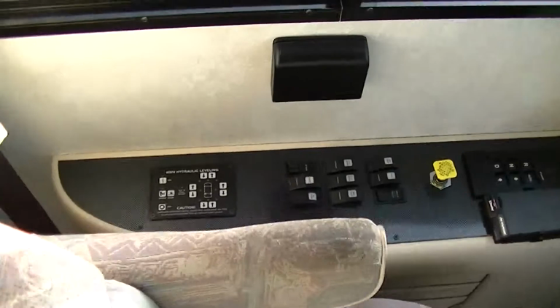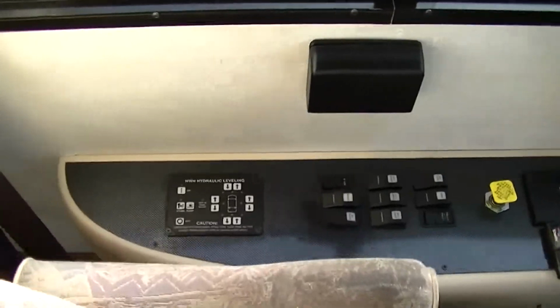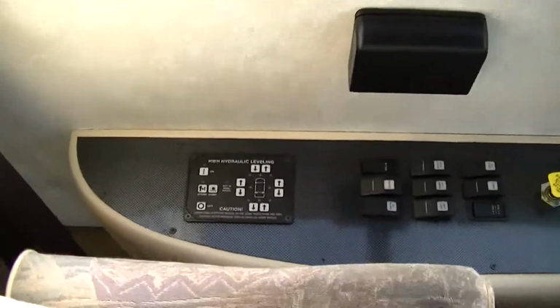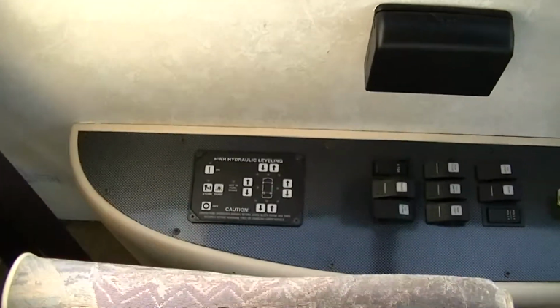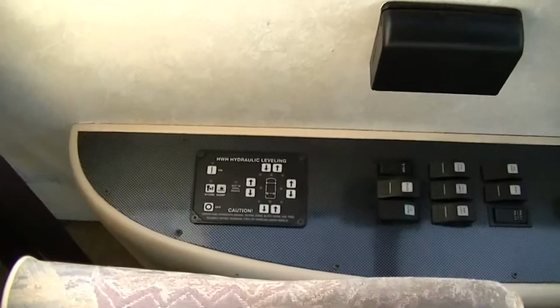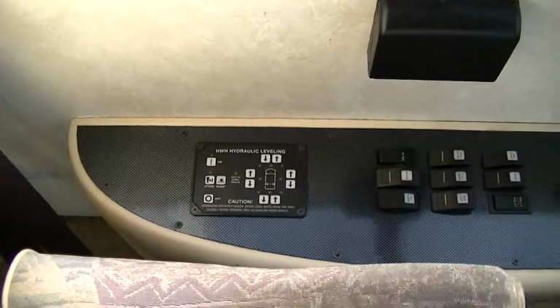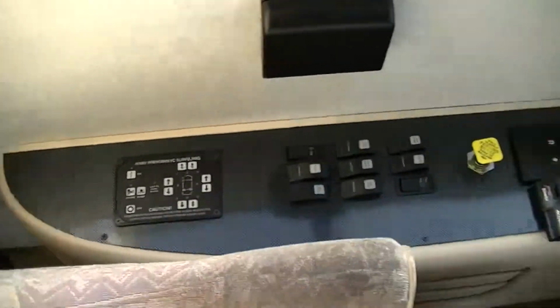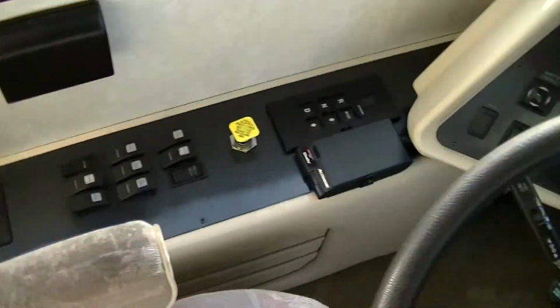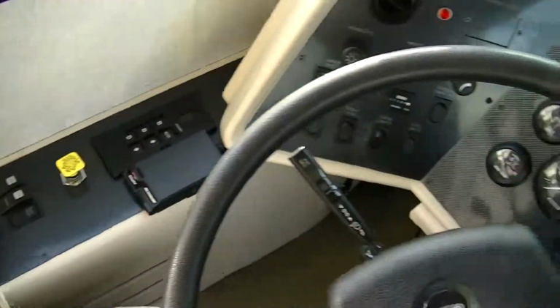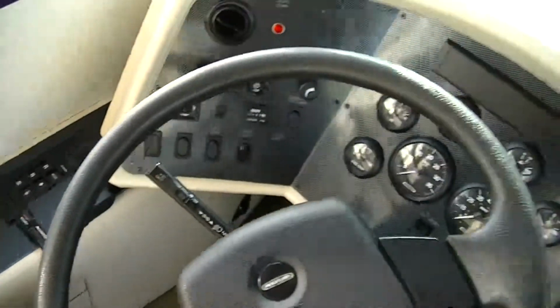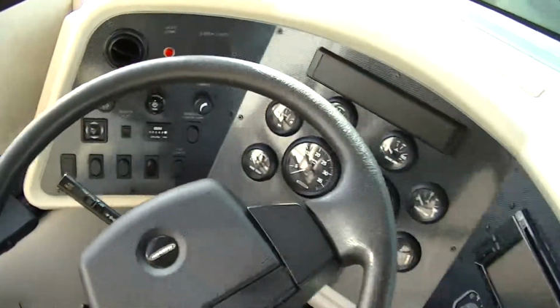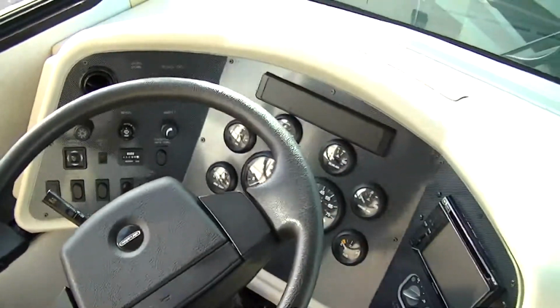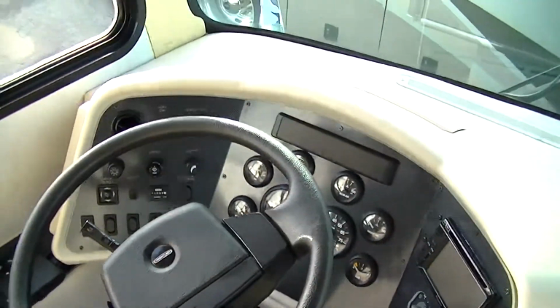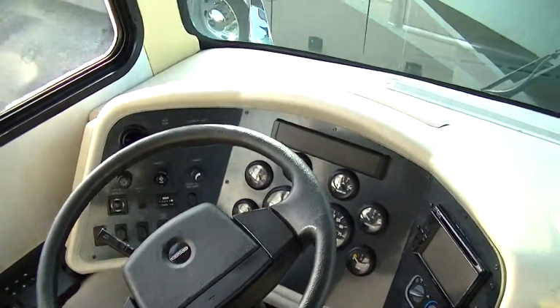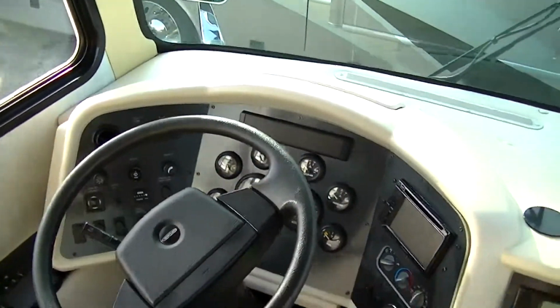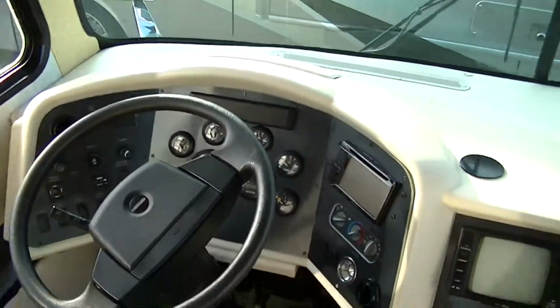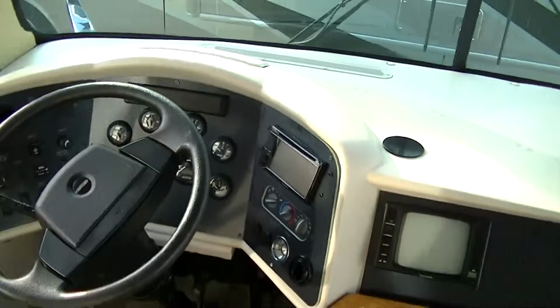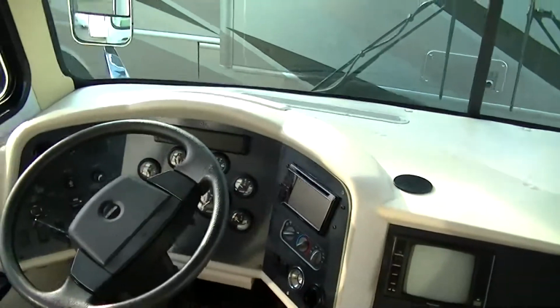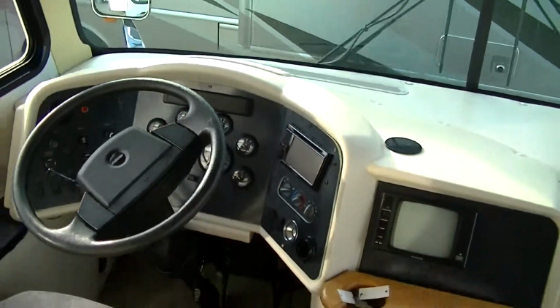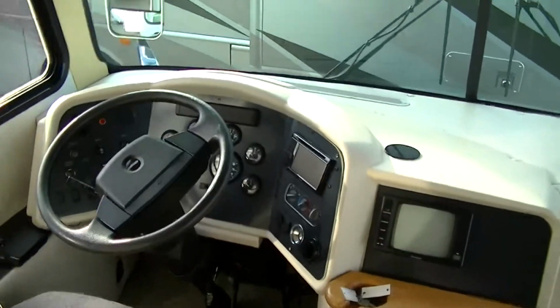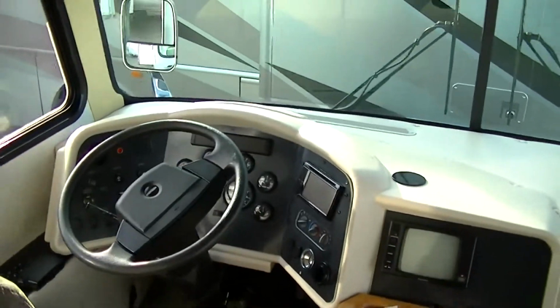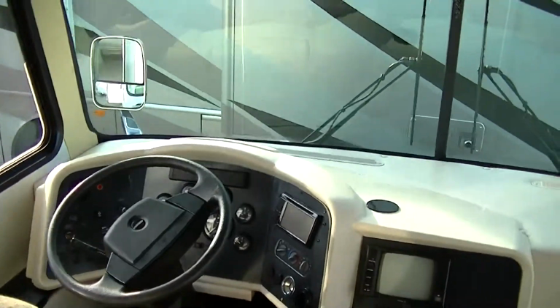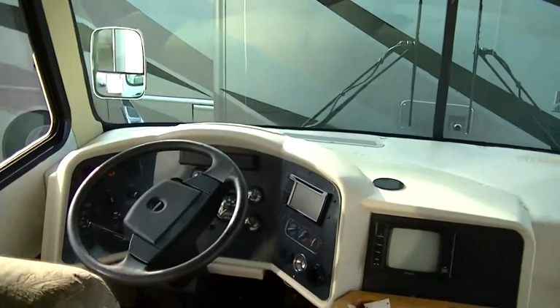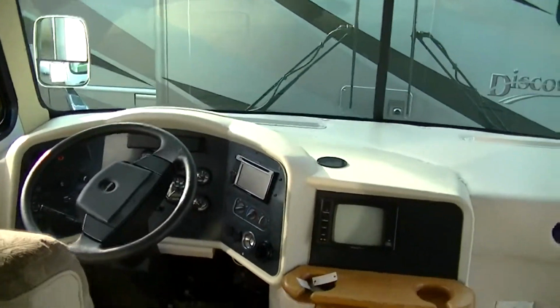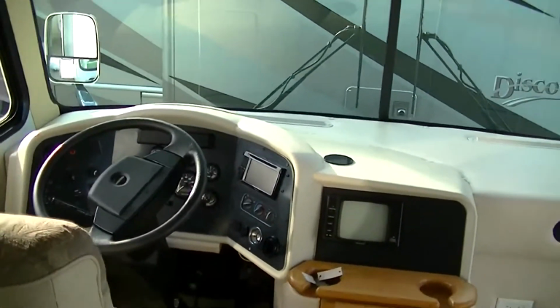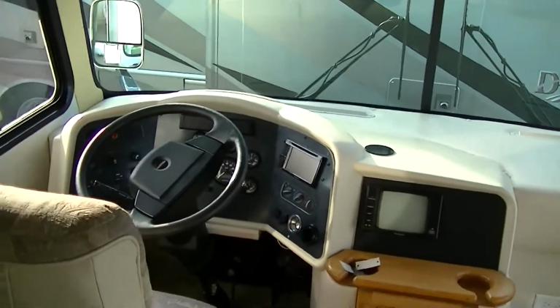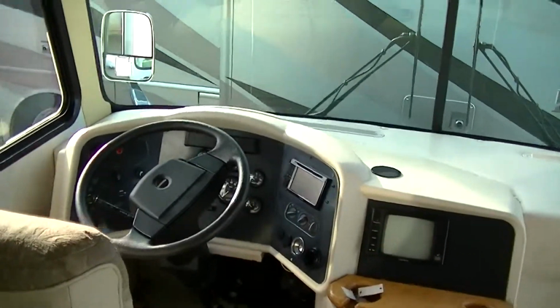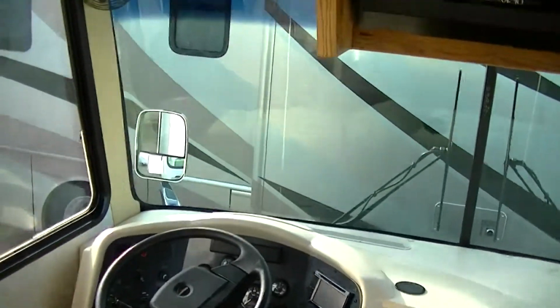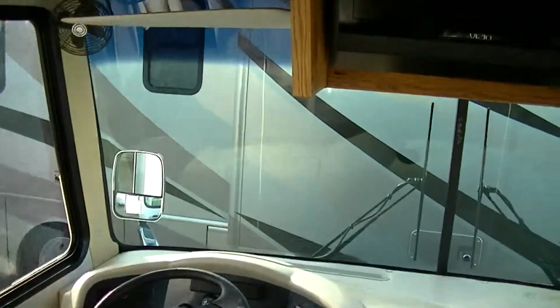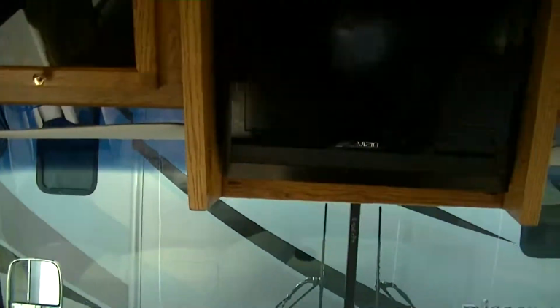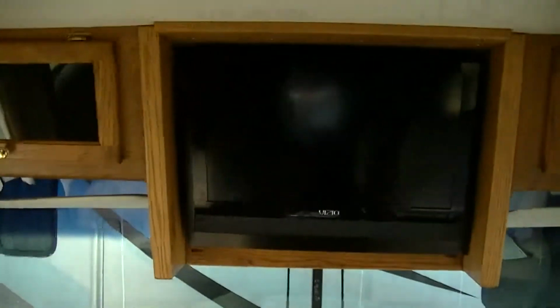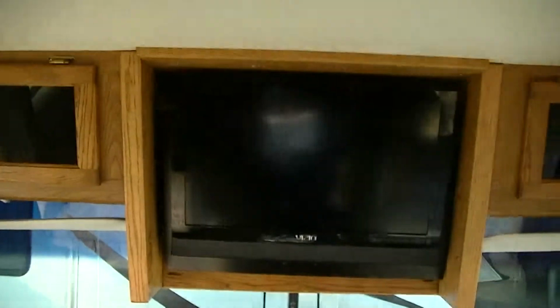Full hydraulic leveling system, and an onboard generator to power your two air conditioning units, so you'll stay cool no matter where you are.